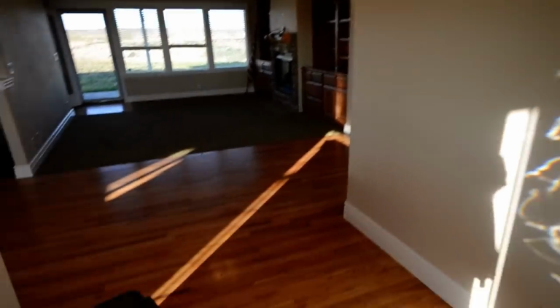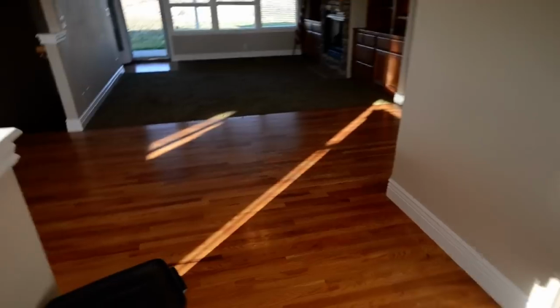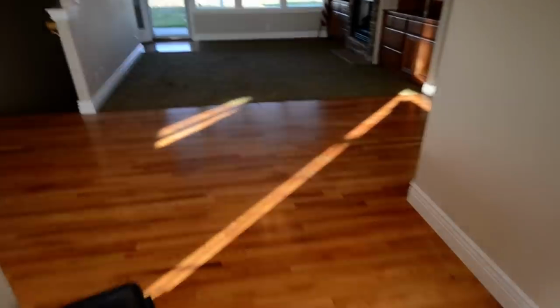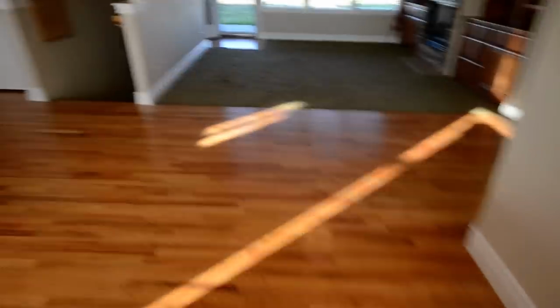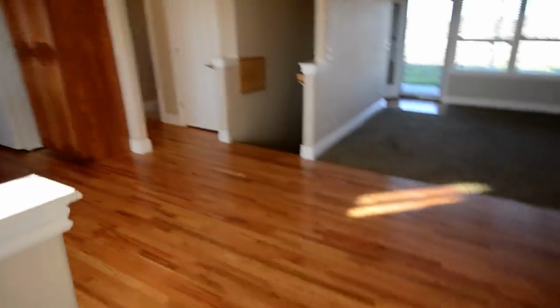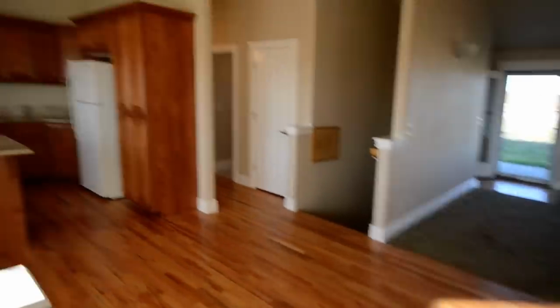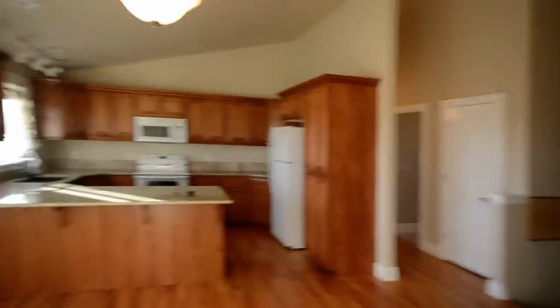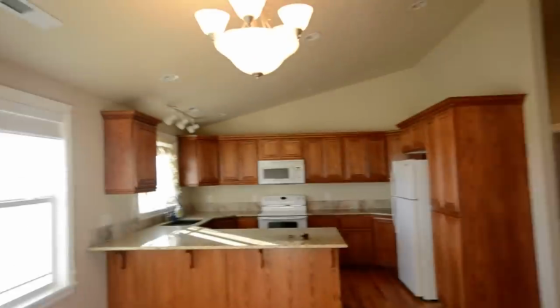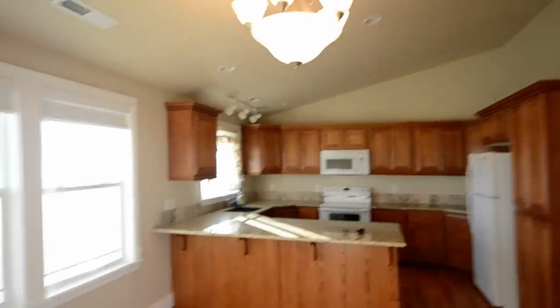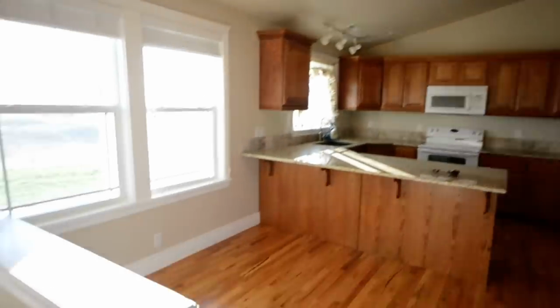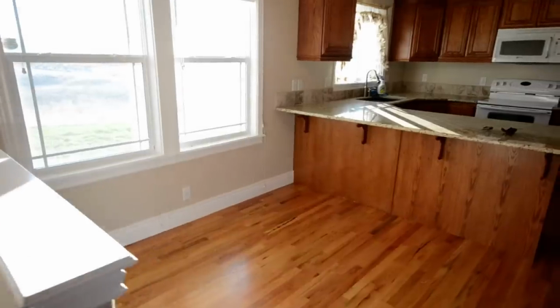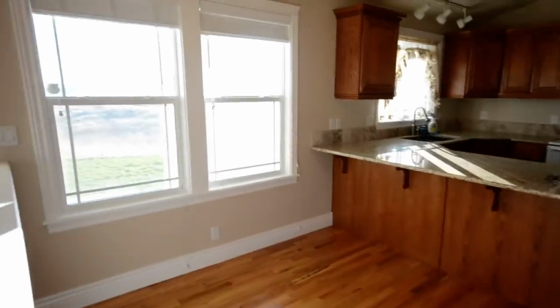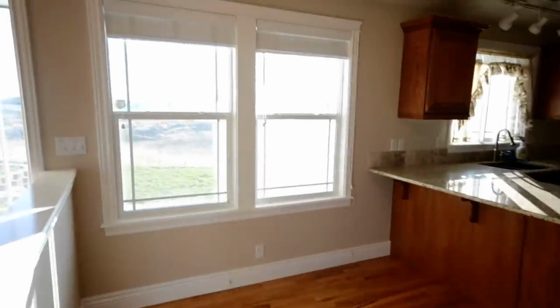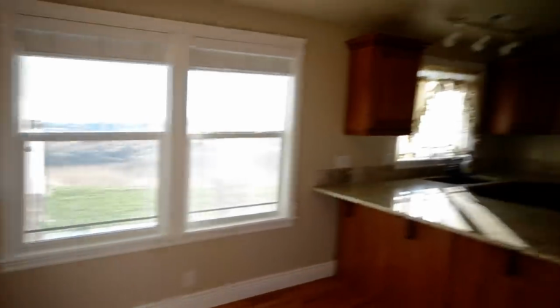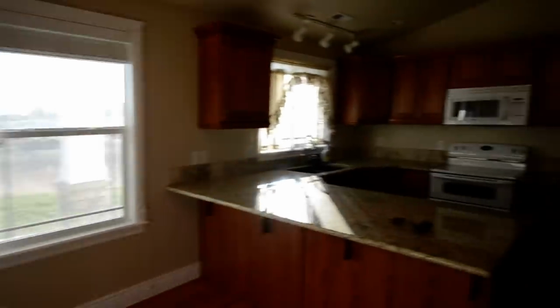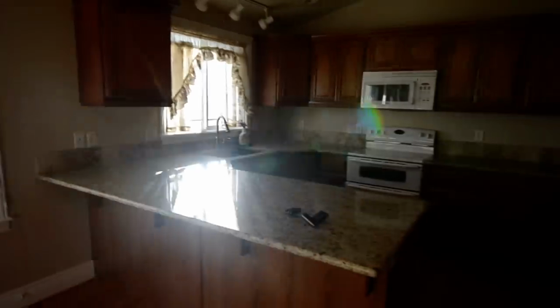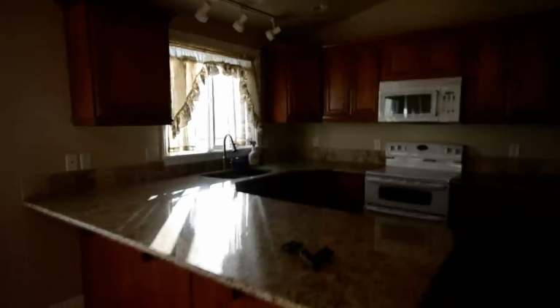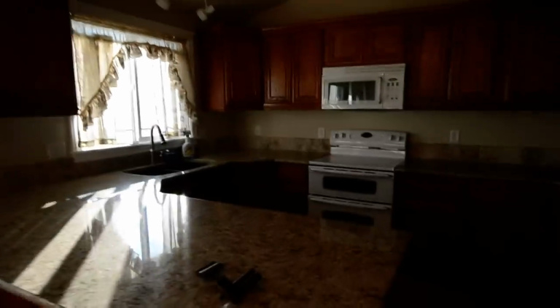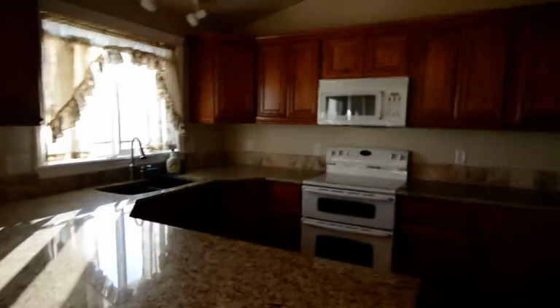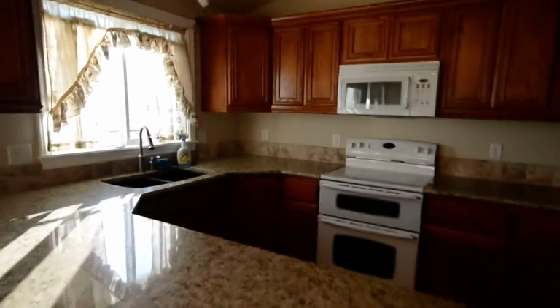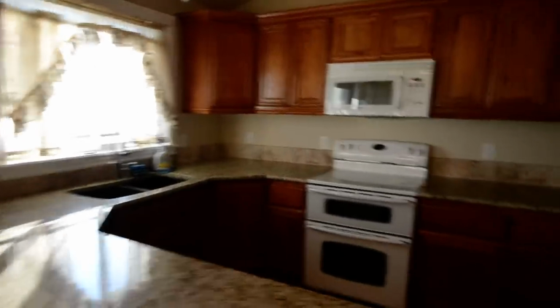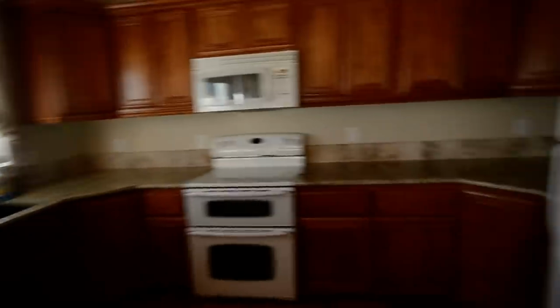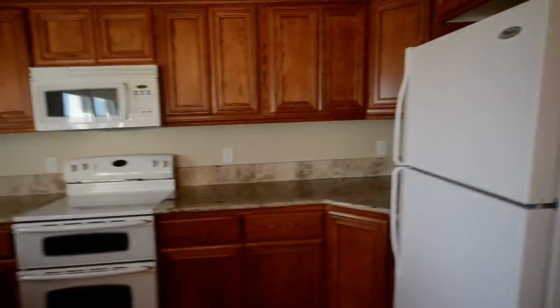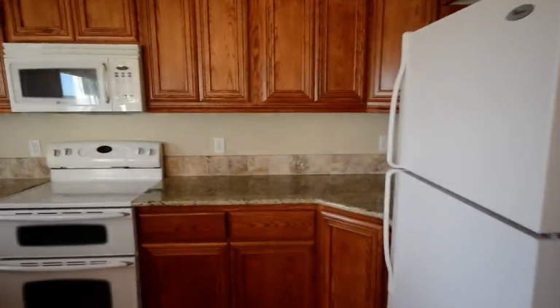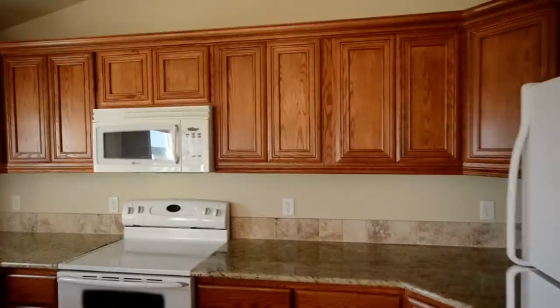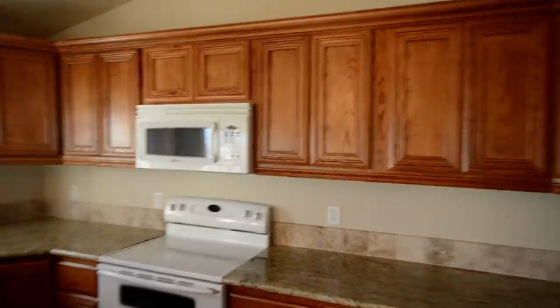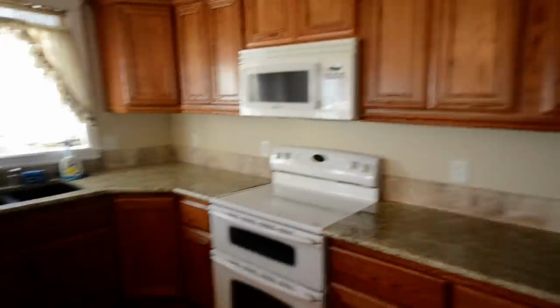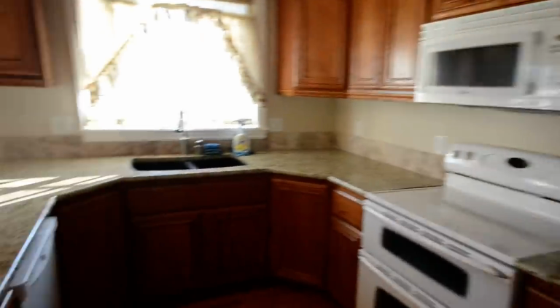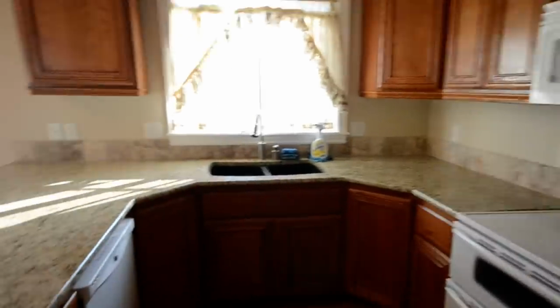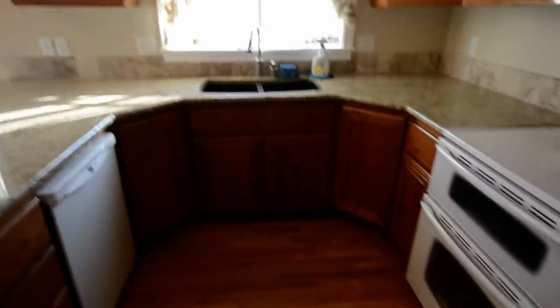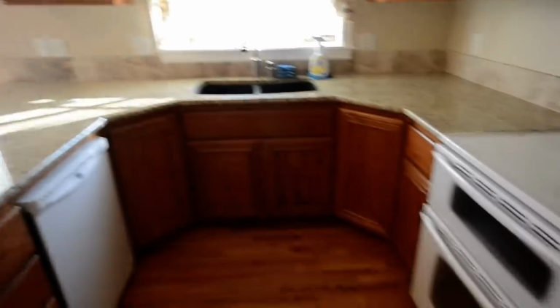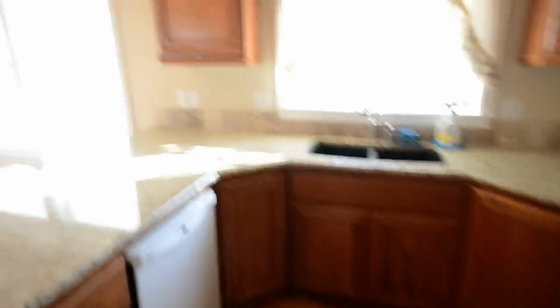If you come inside here, you'll notice the wood floors. Nice dining room. Granite countertops and nice wood cabinets in here — all appliances included.